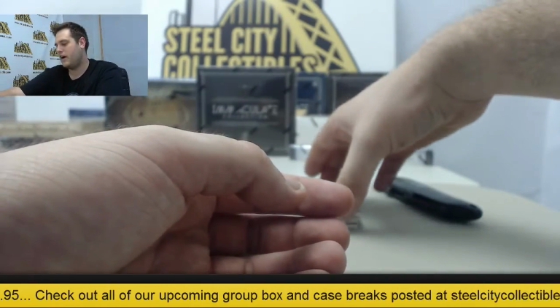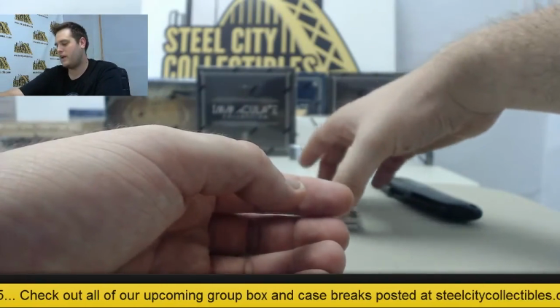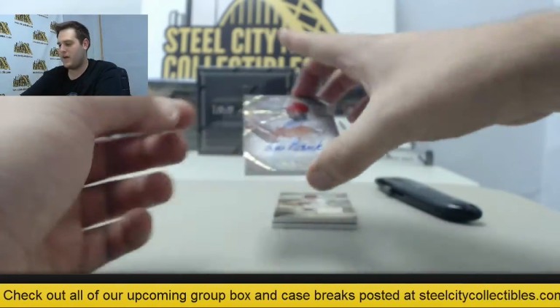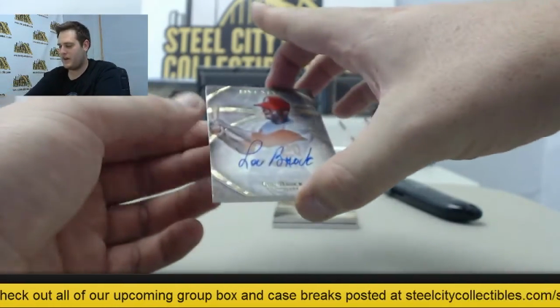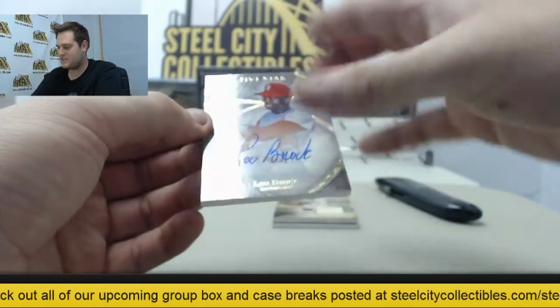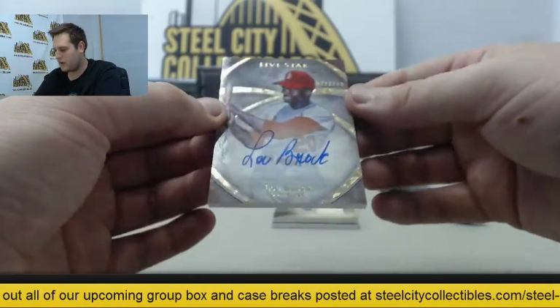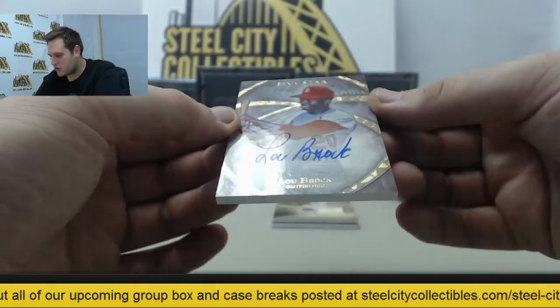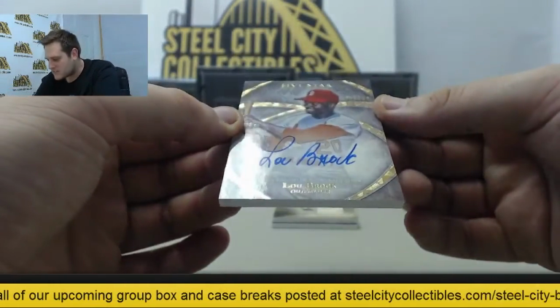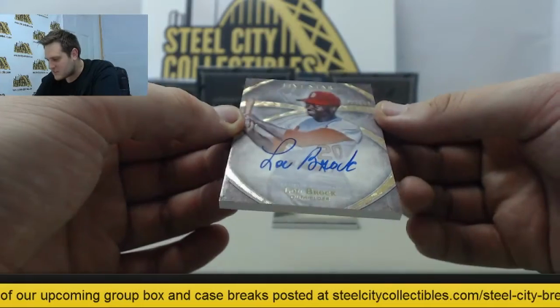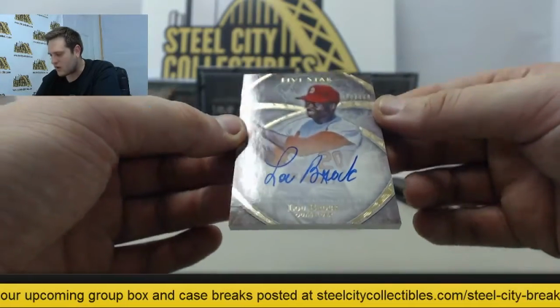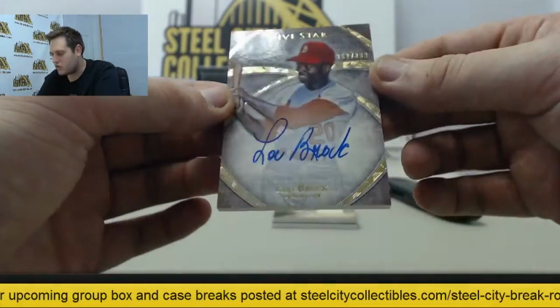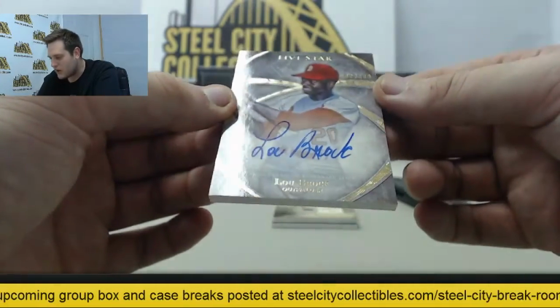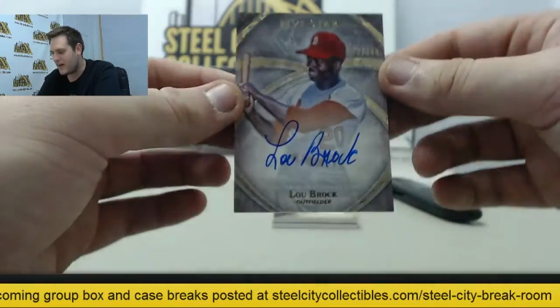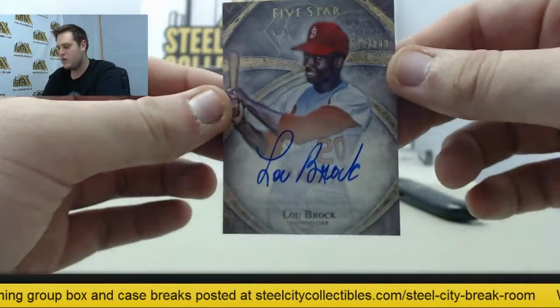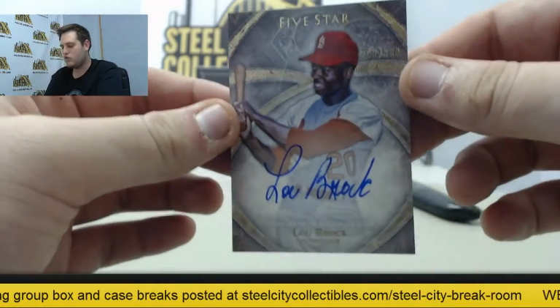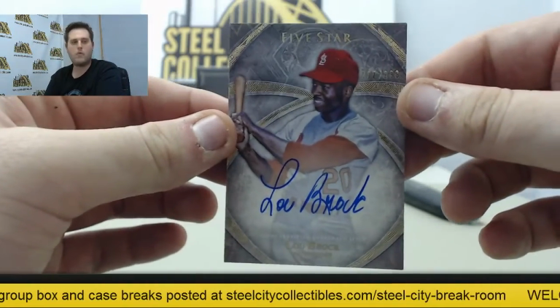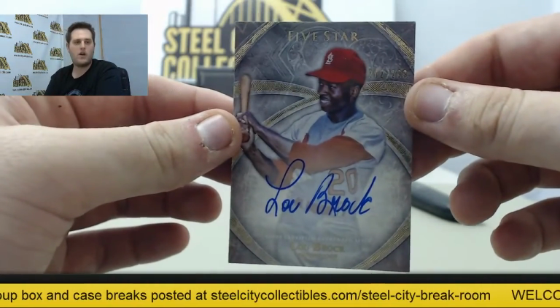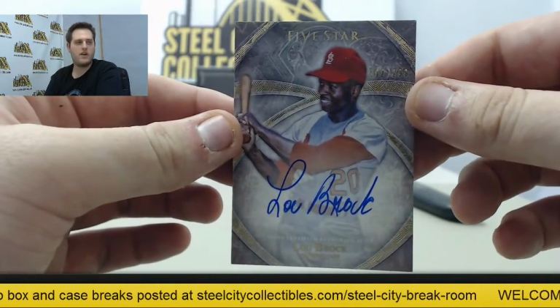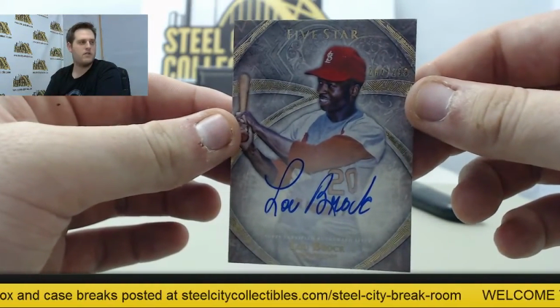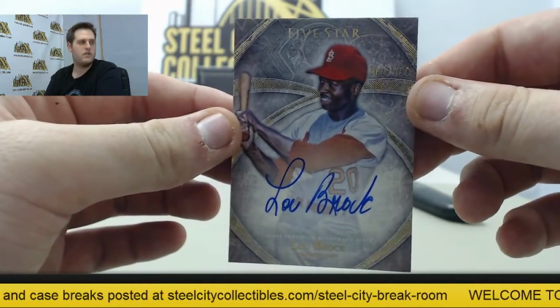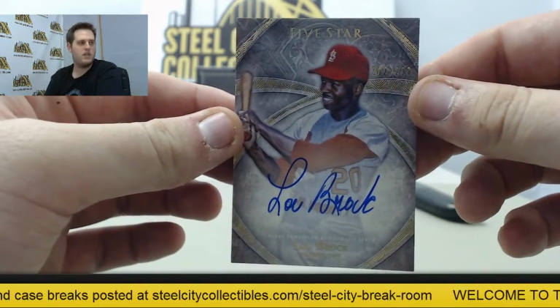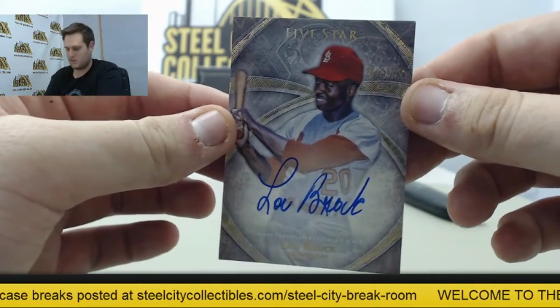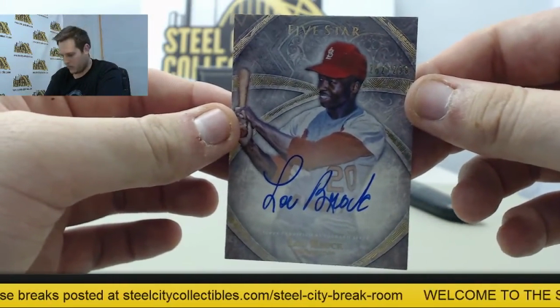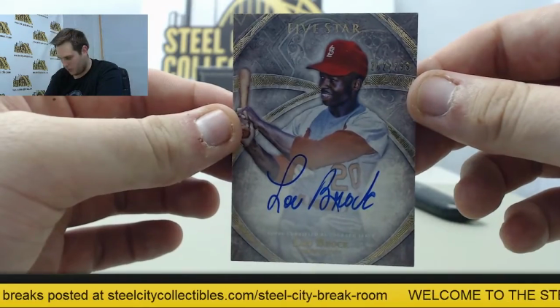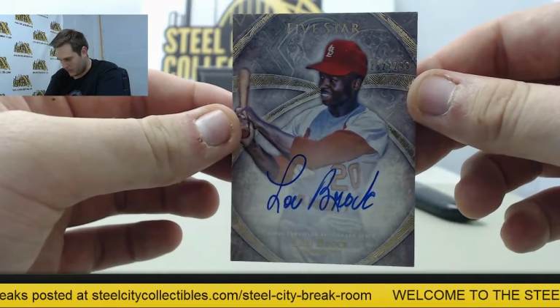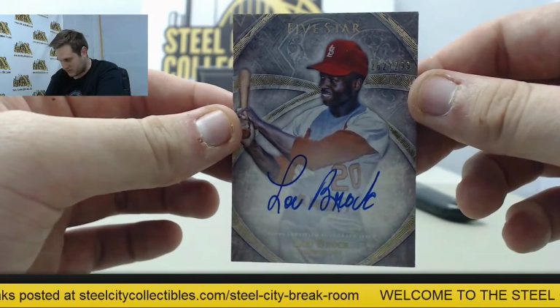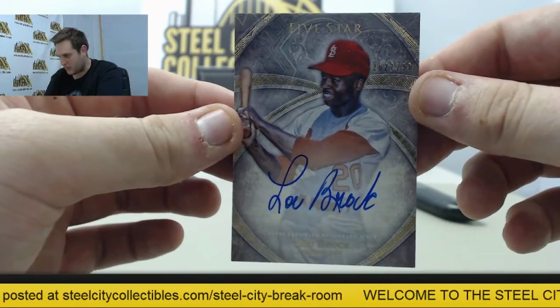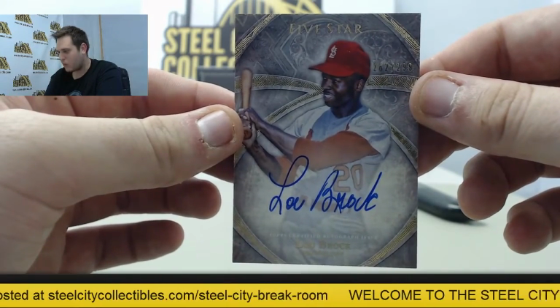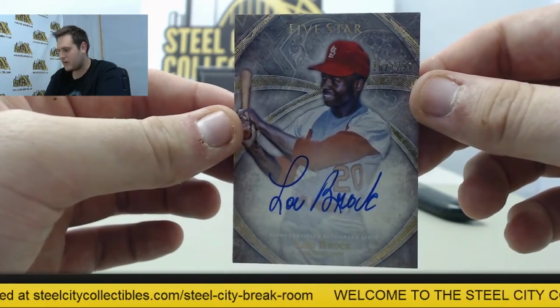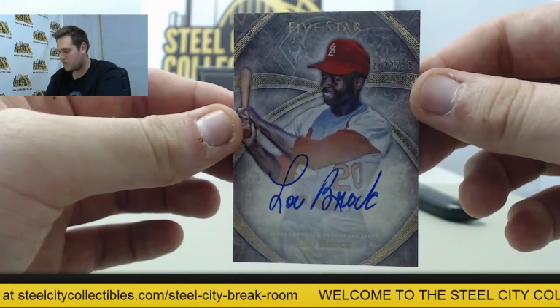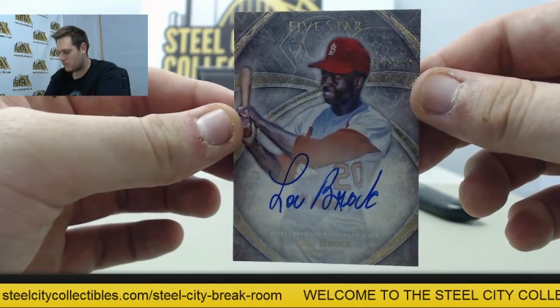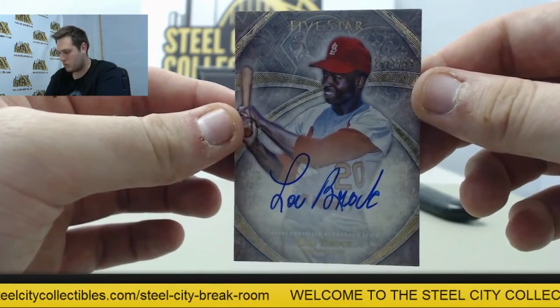Coming up now, nice card right here — 262 out of 299, Lou Brock Auto. That's a really, really nice auto right there on a really nice card.